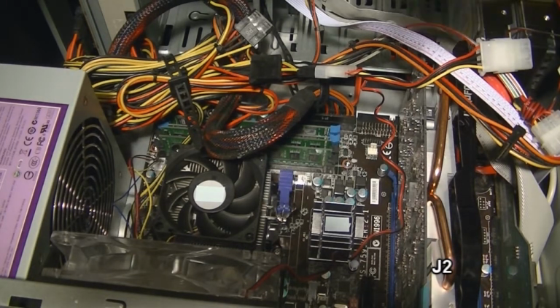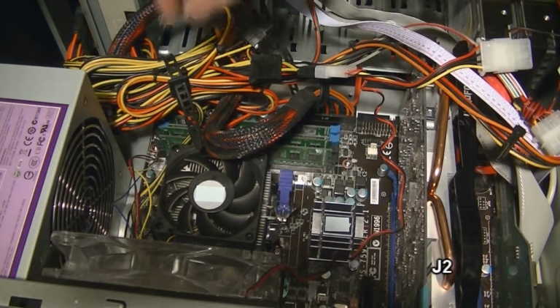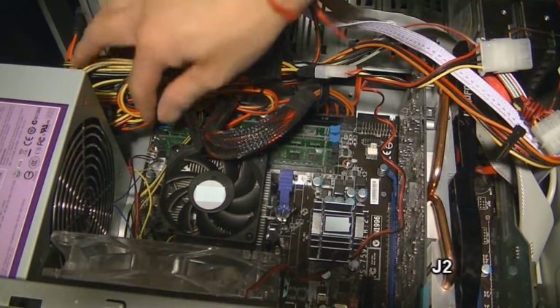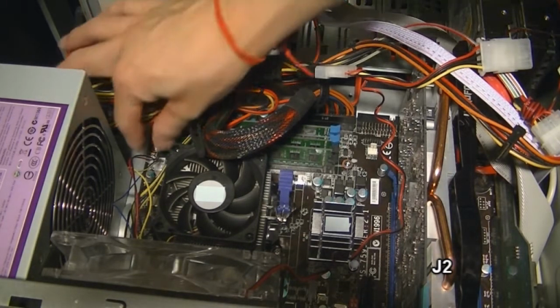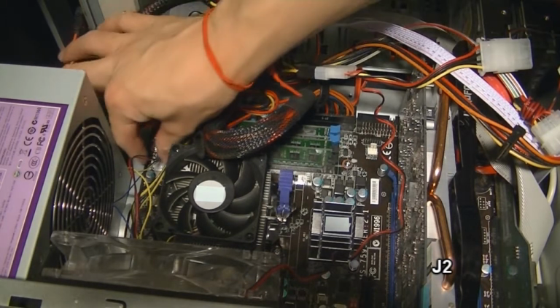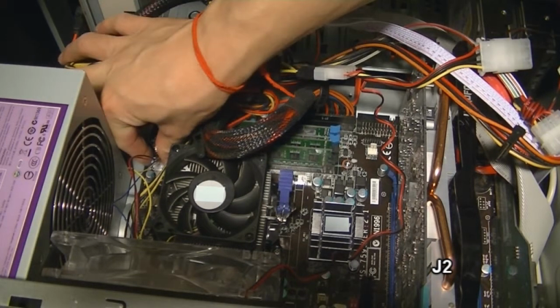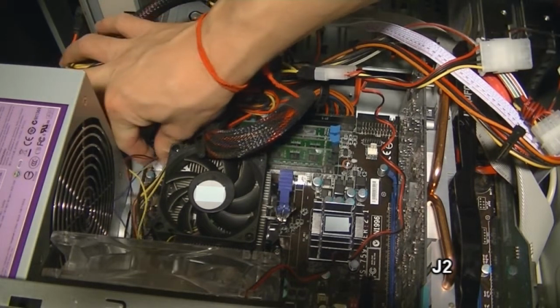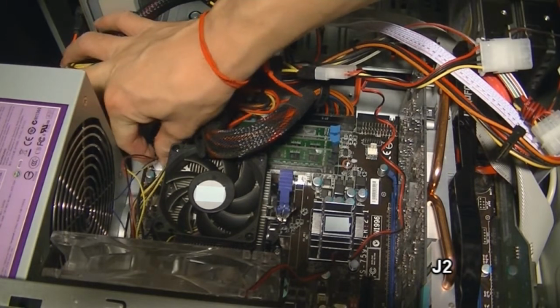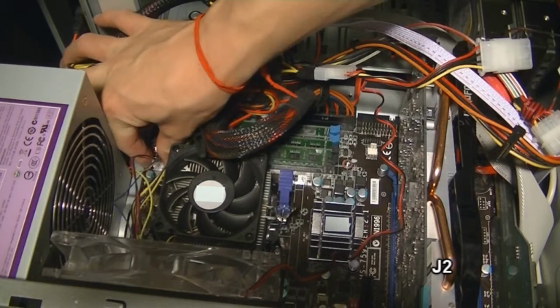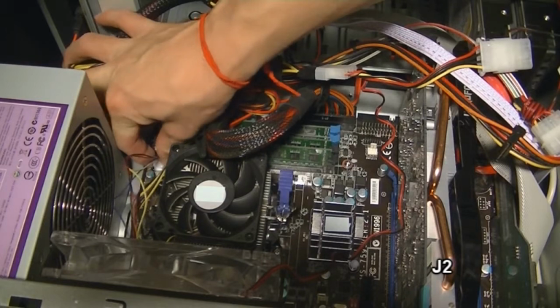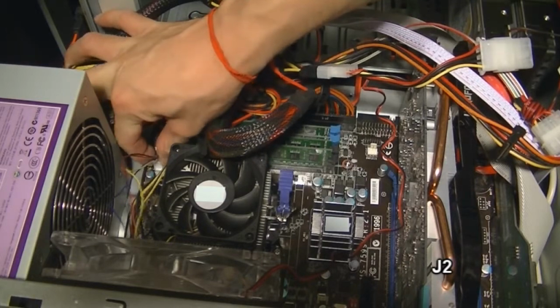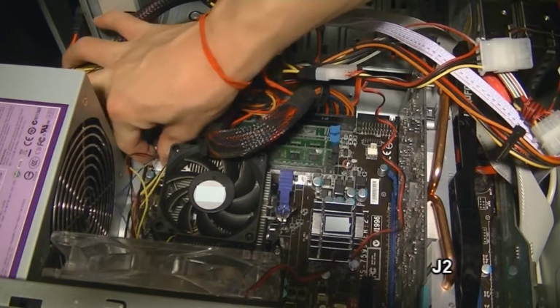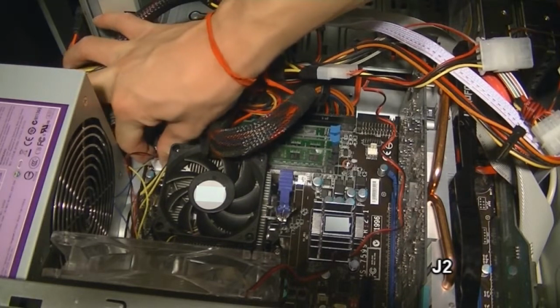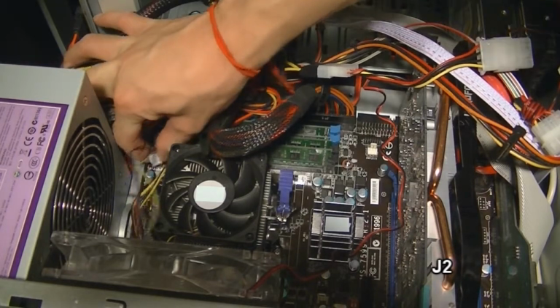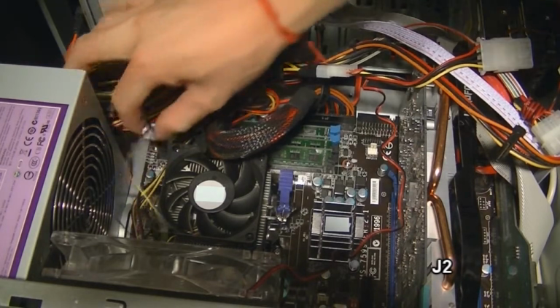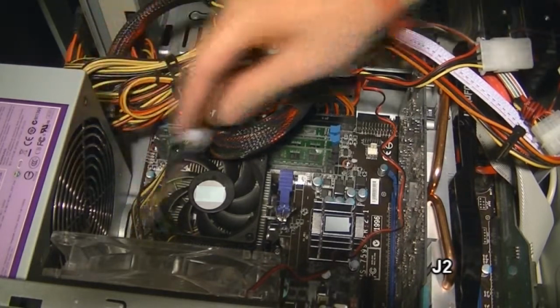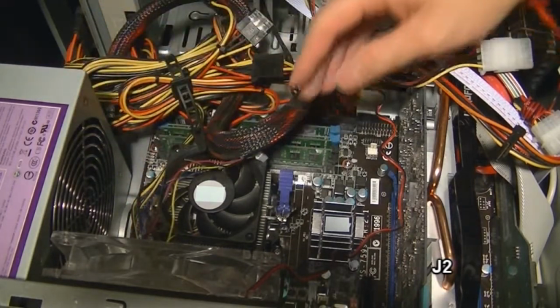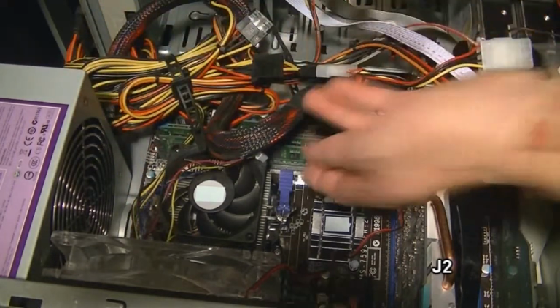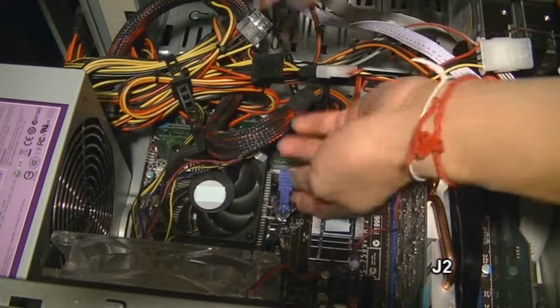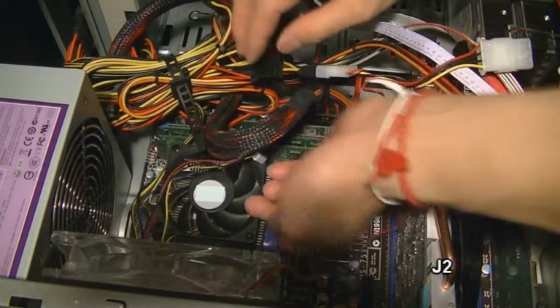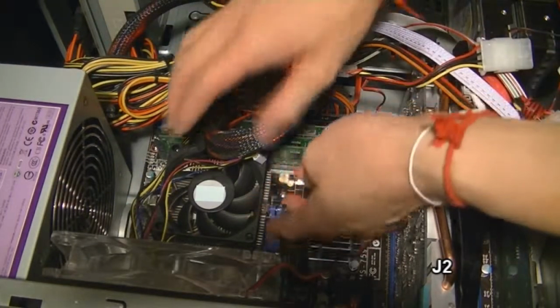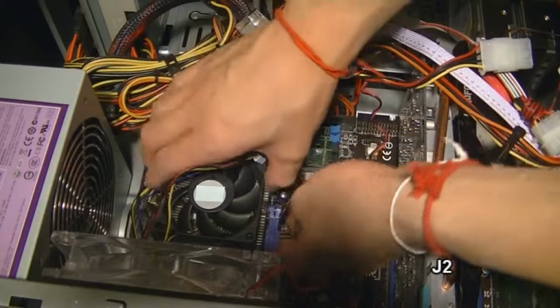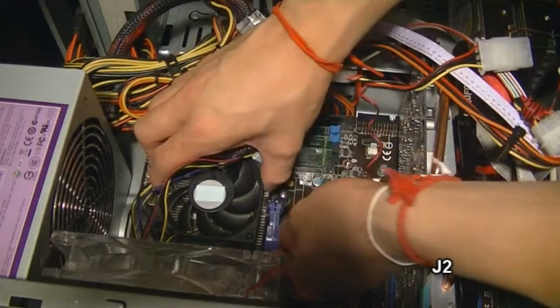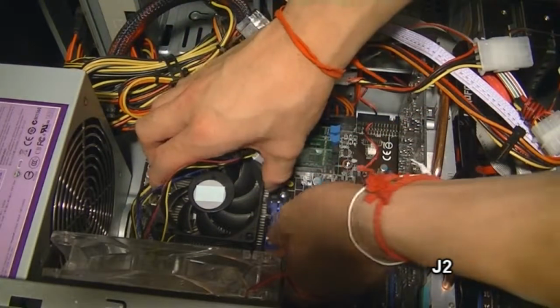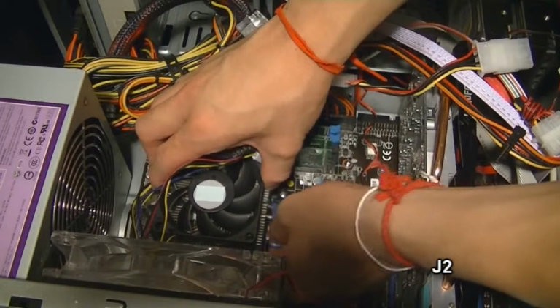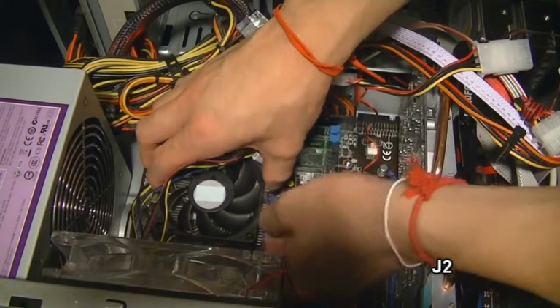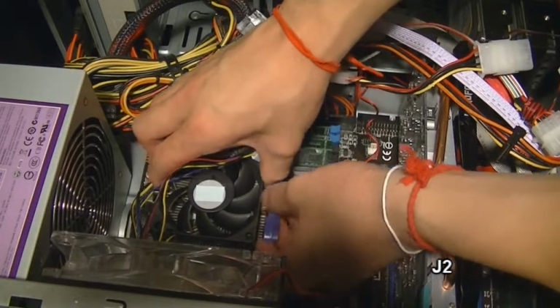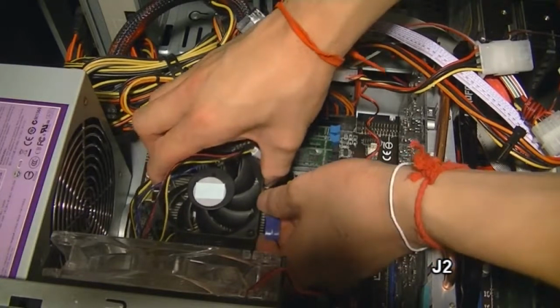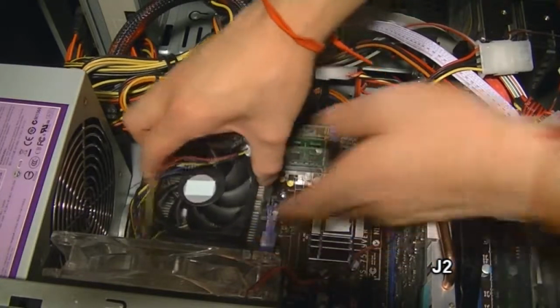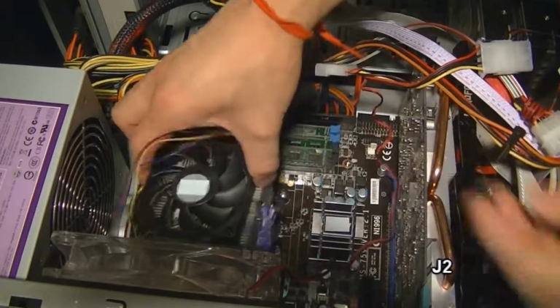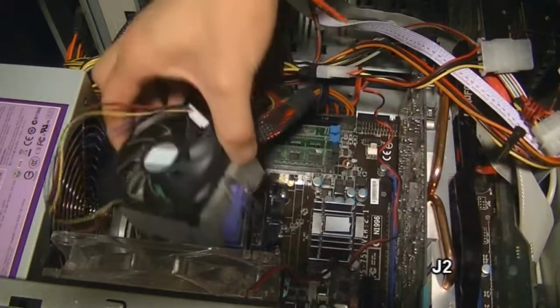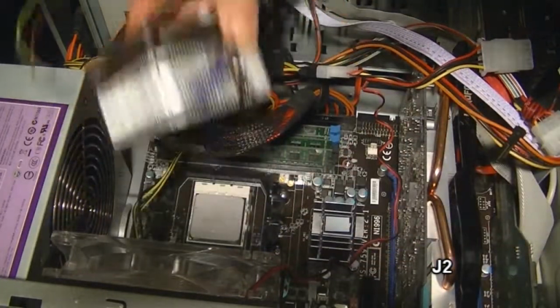I'm just going to unplug the connector for the CPU and heat sink fan, and then unclick this and pull out the heat sink and CPU.